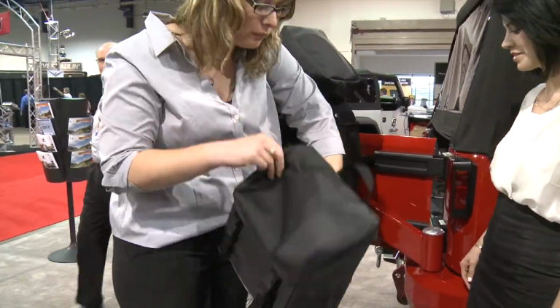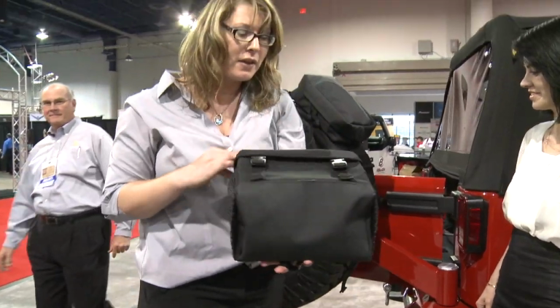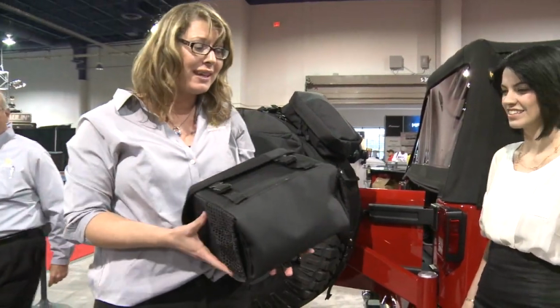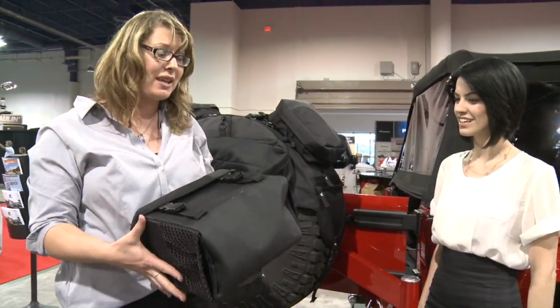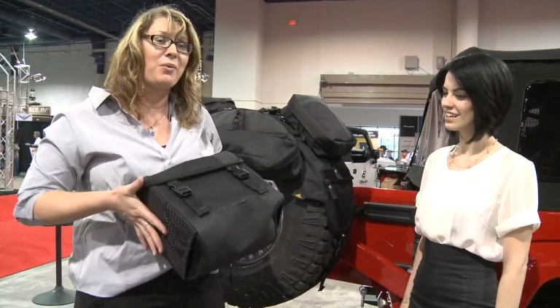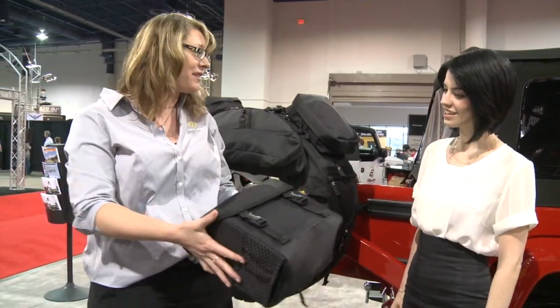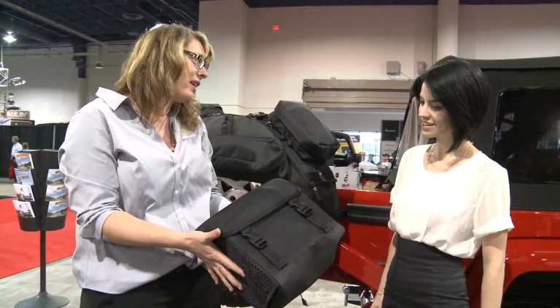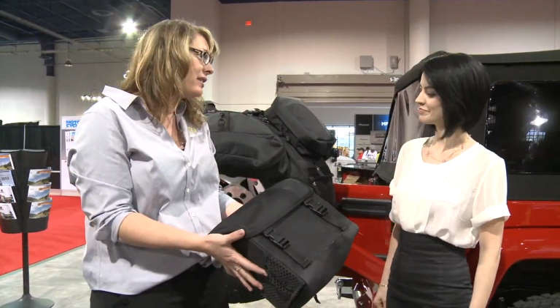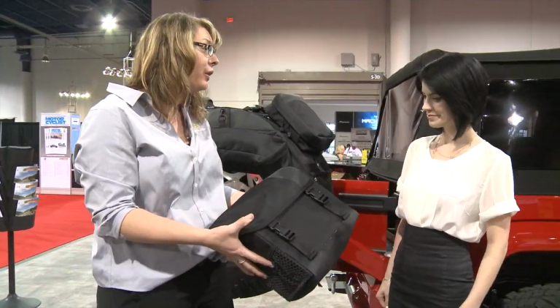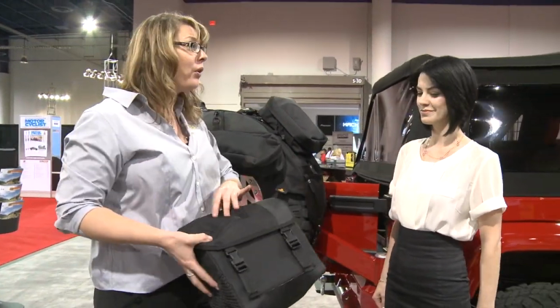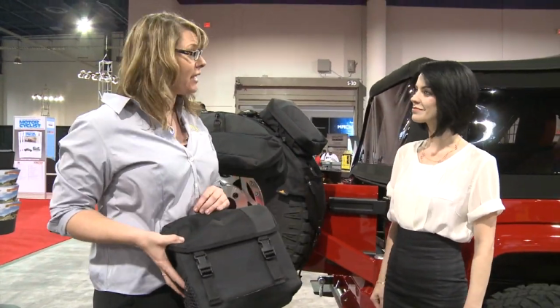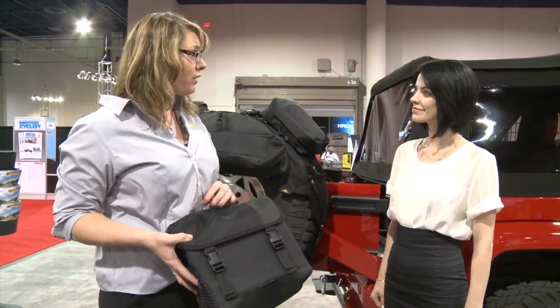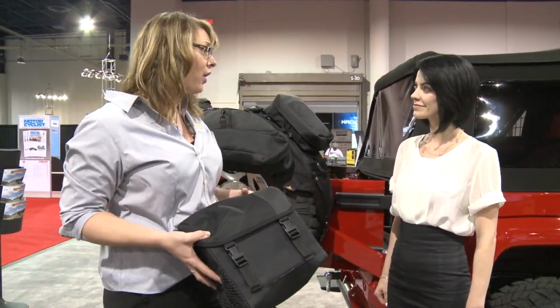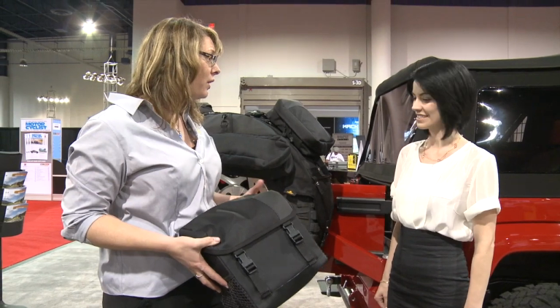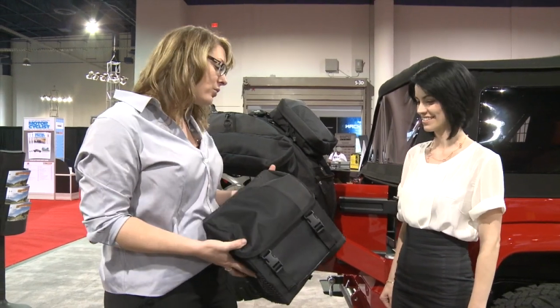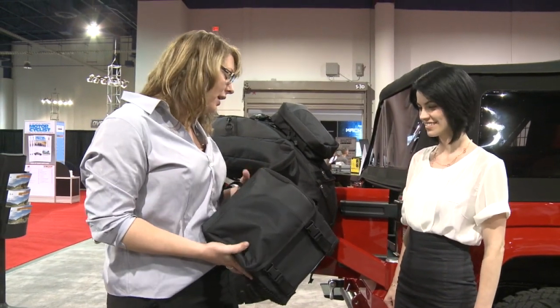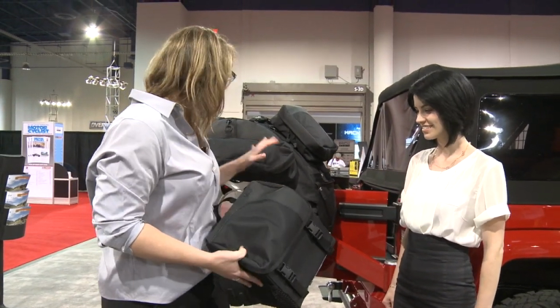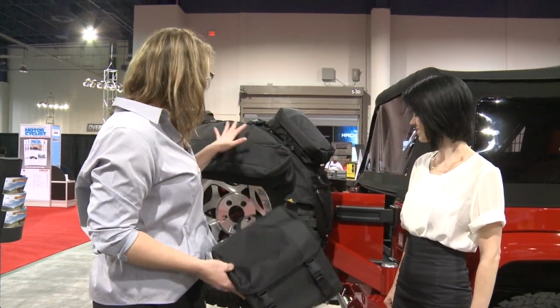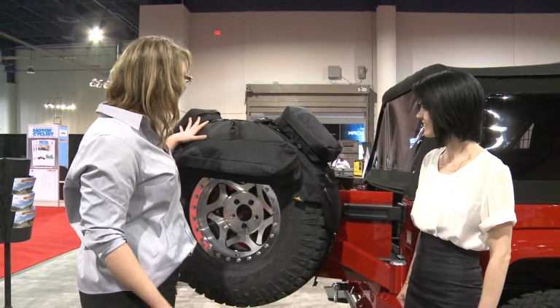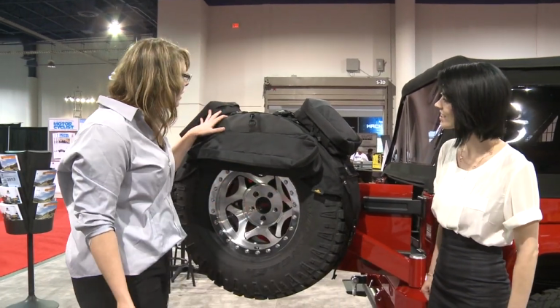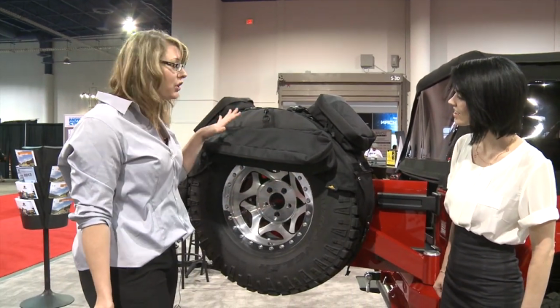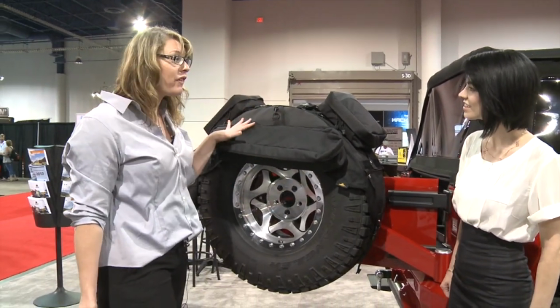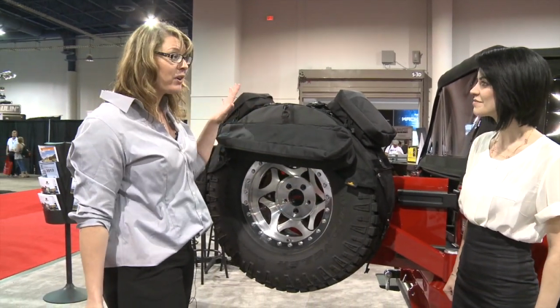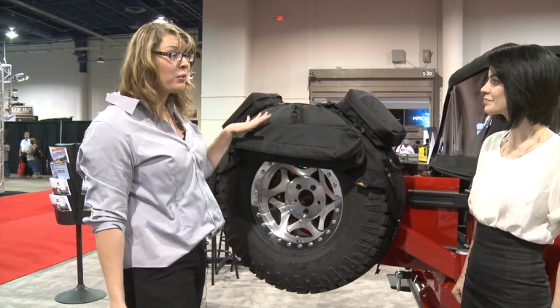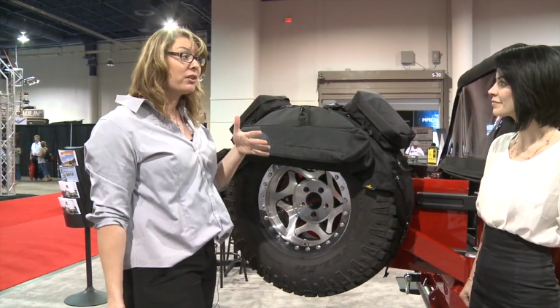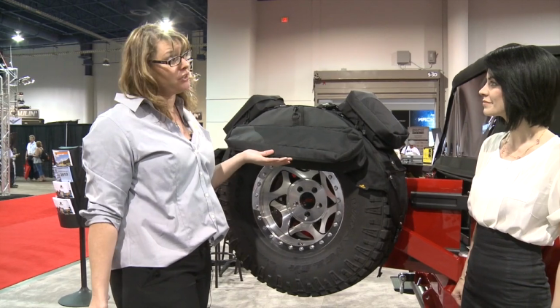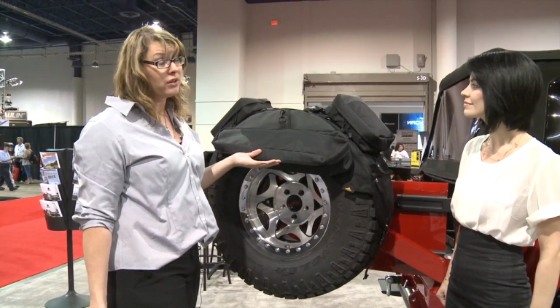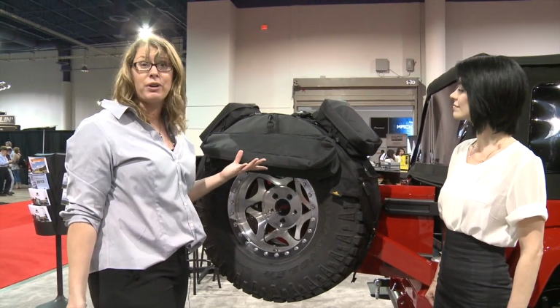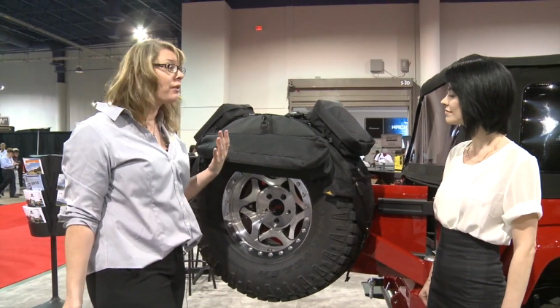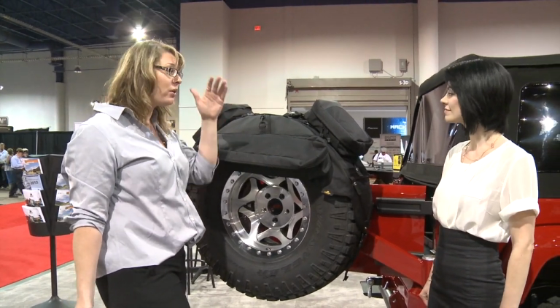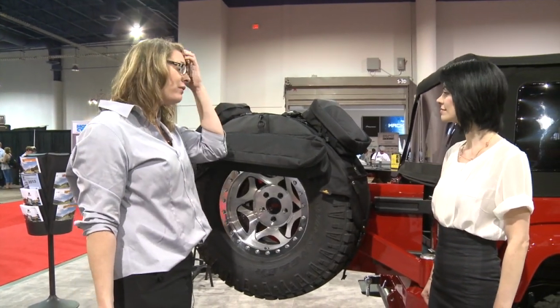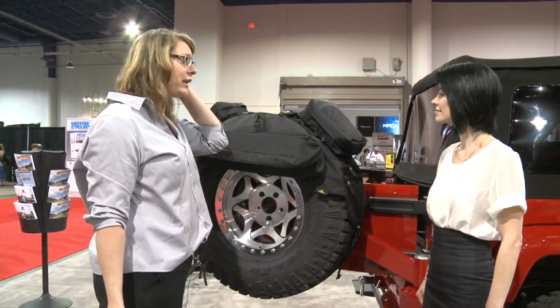Wonderful. And just like the other one, it fits conveniently underneath the seat, or you can take it with you when you go. All fits on the tire. The SKUs are available for any 31- to 37-inch tires, so it pretty much covers the whole gamut of what you need.